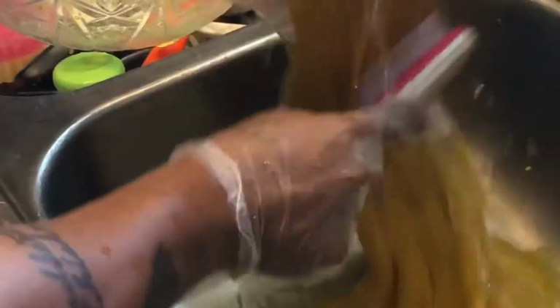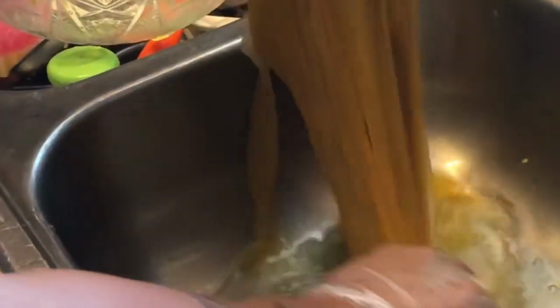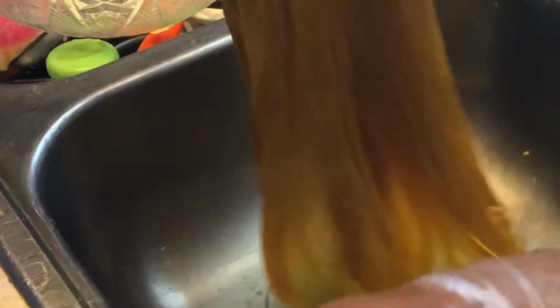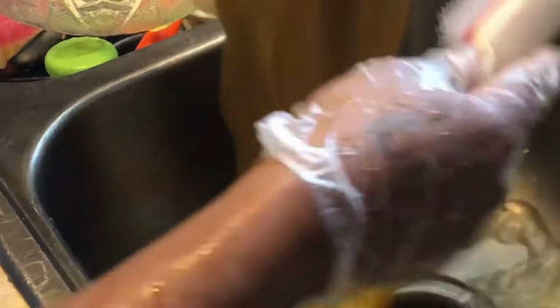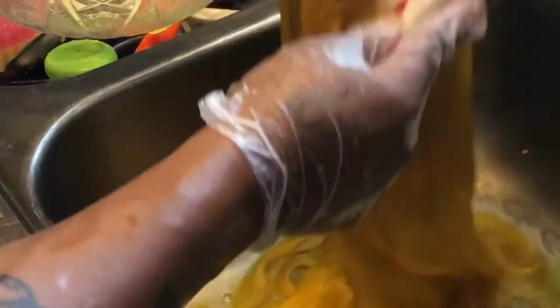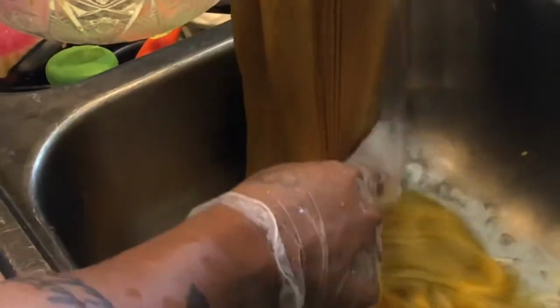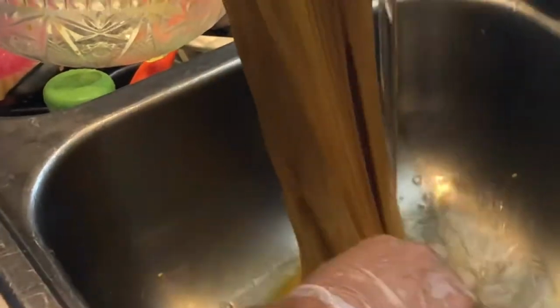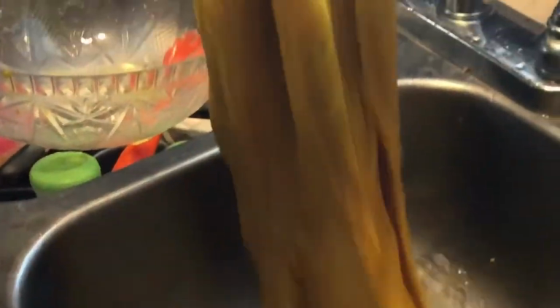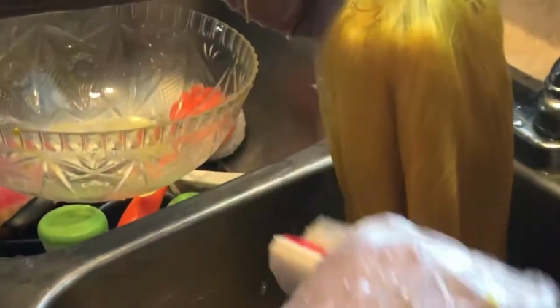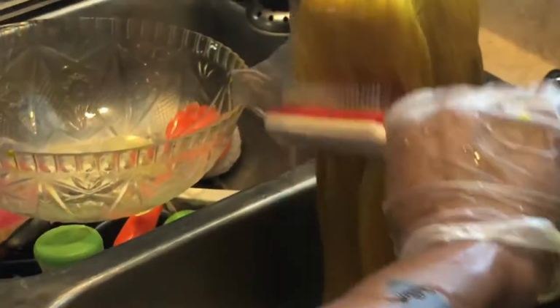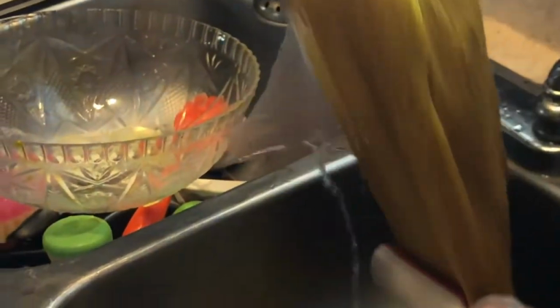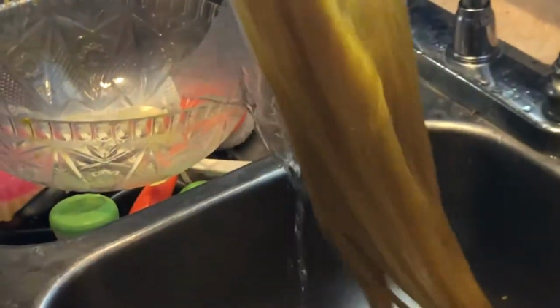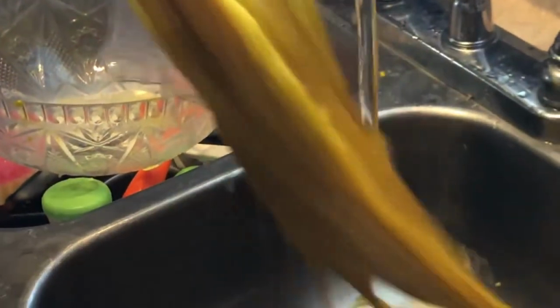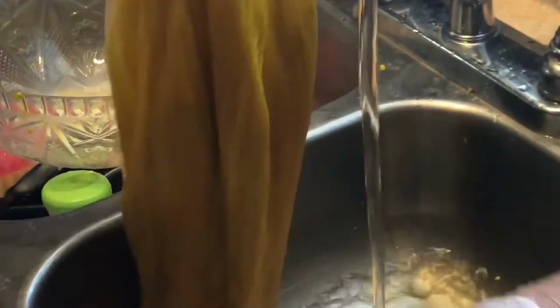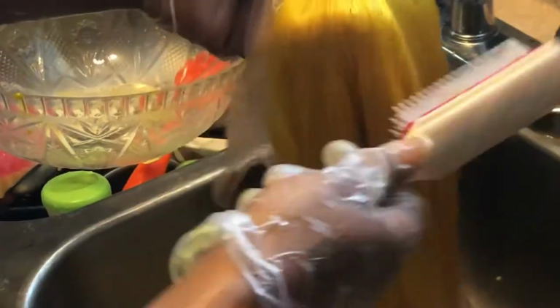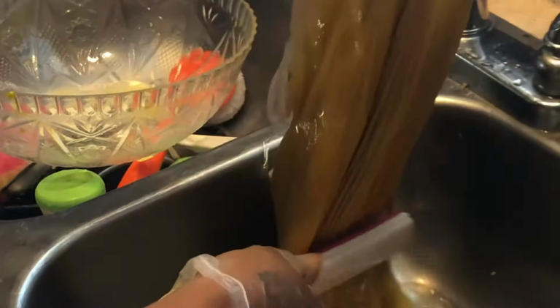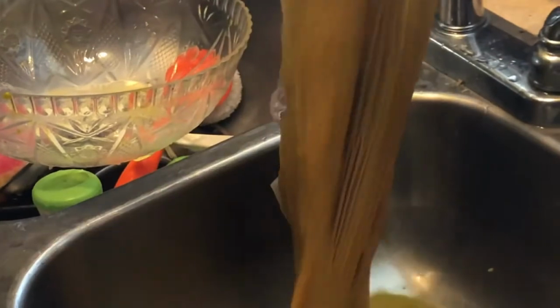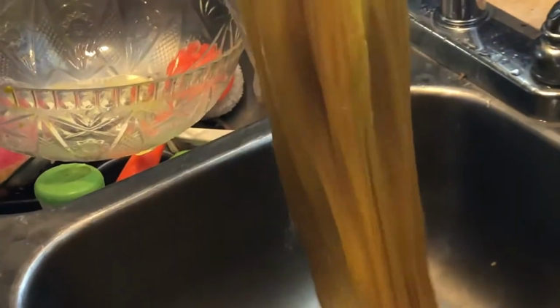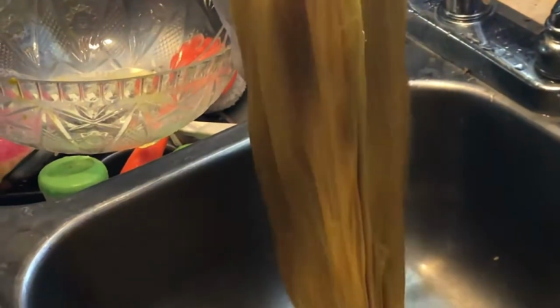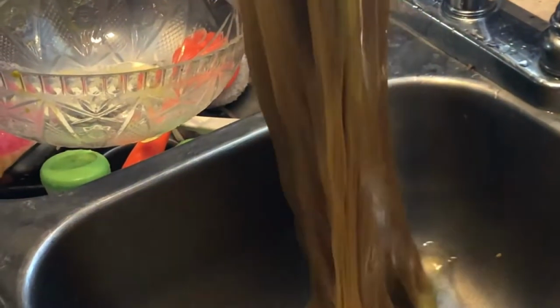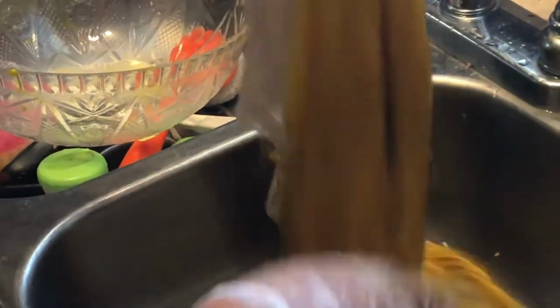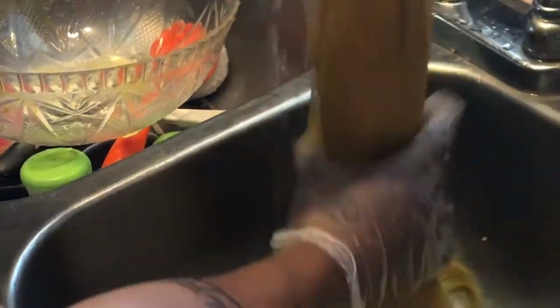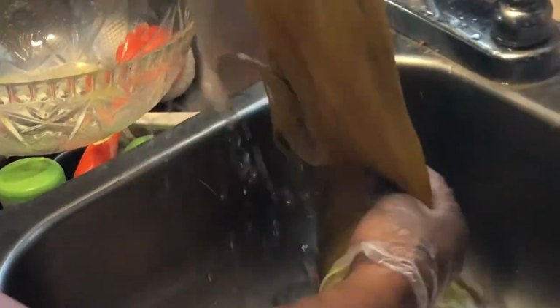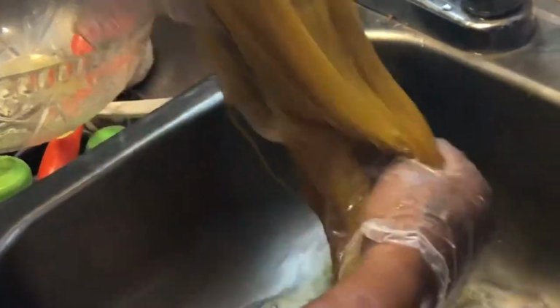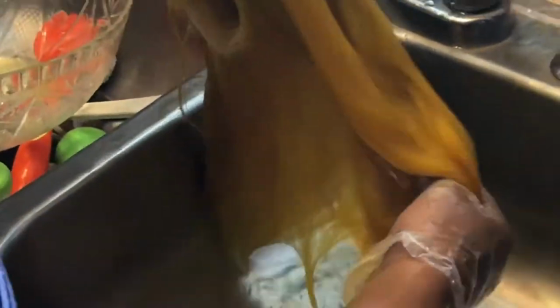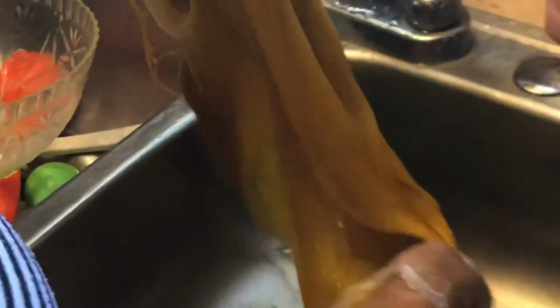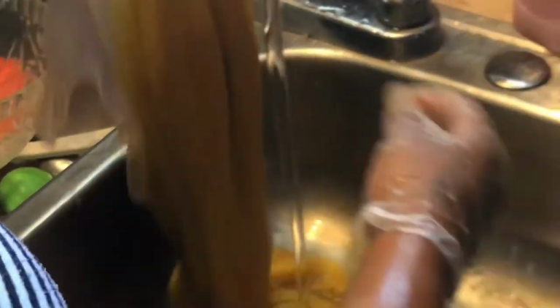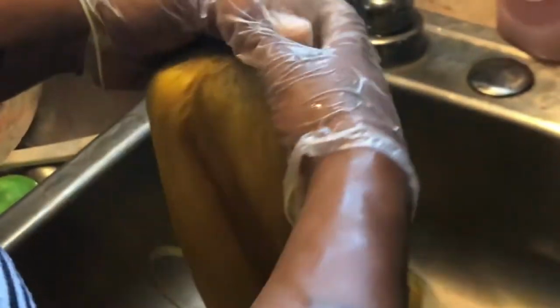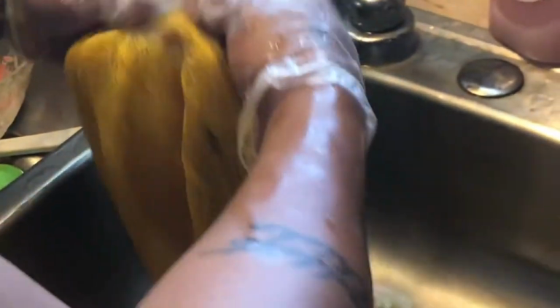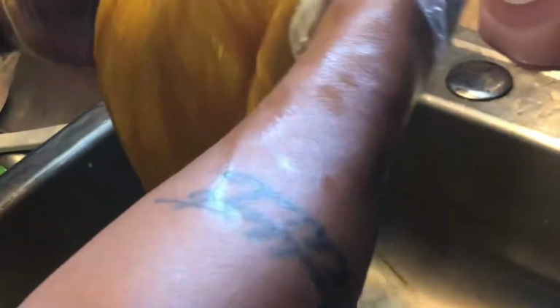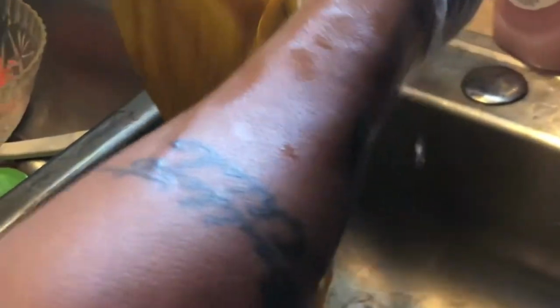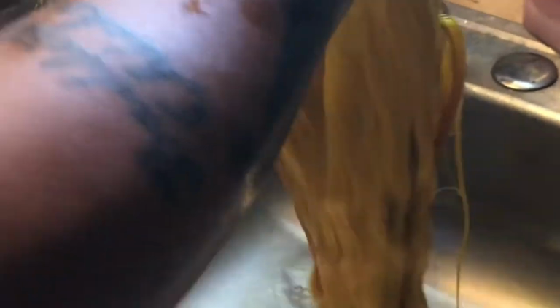Now I'm going to rinse the hair, and I like to thoroughly rinse it because depending on what color outfit you wear, if you don't get all the dye out of your hair, it may bleed through. So make sure that you get all the dye out of the hair.